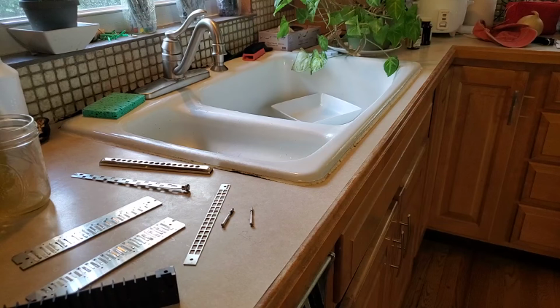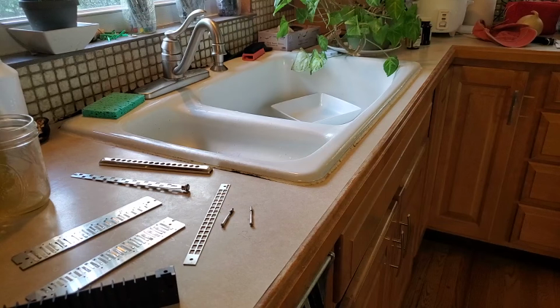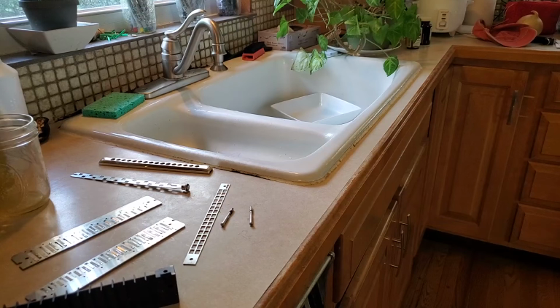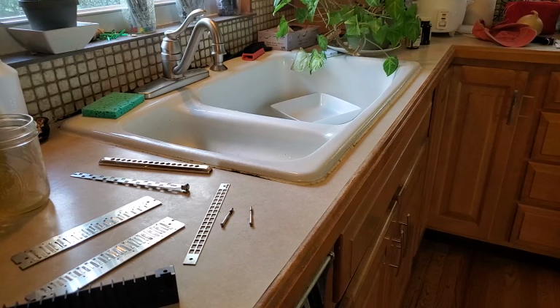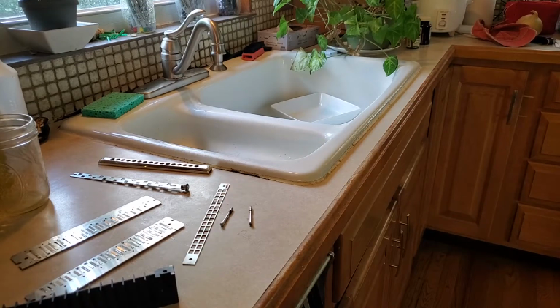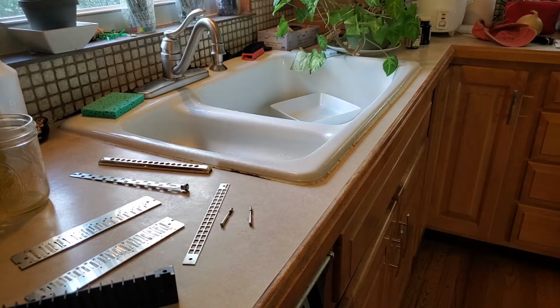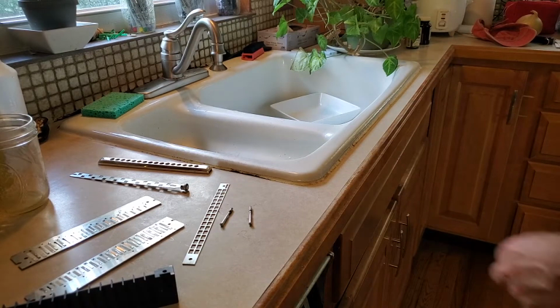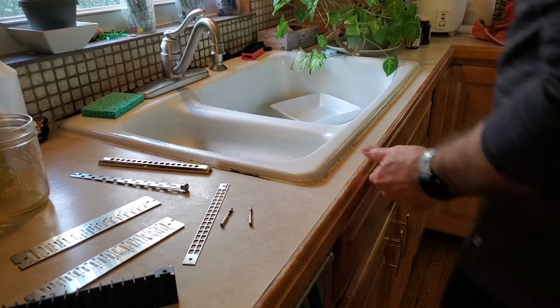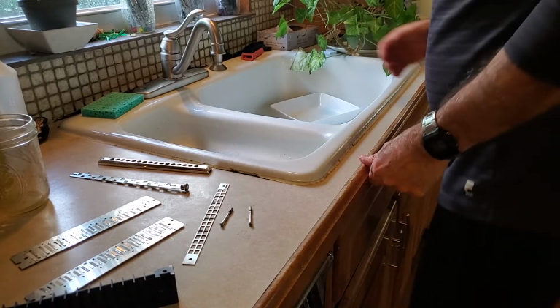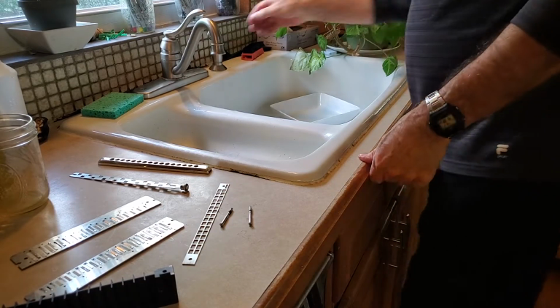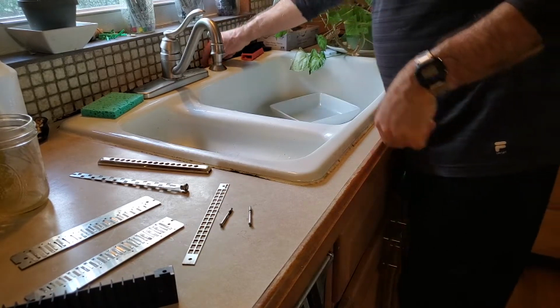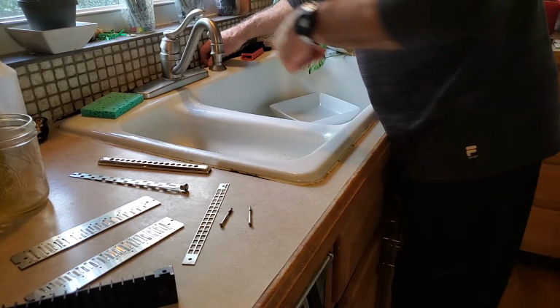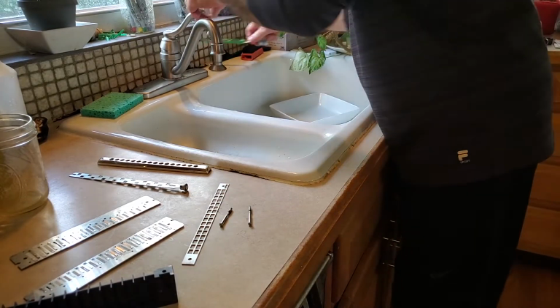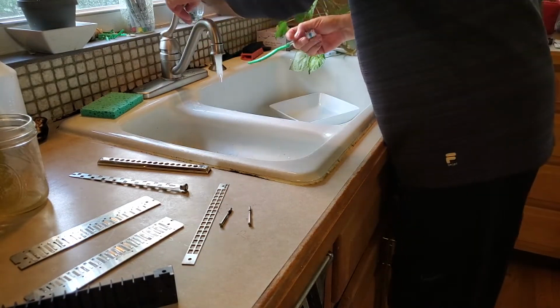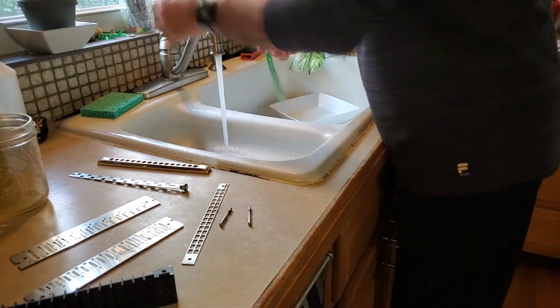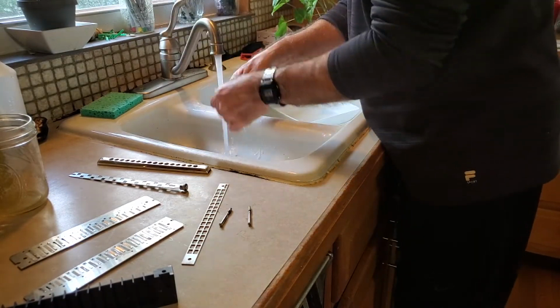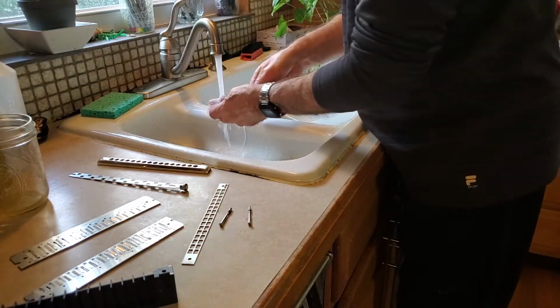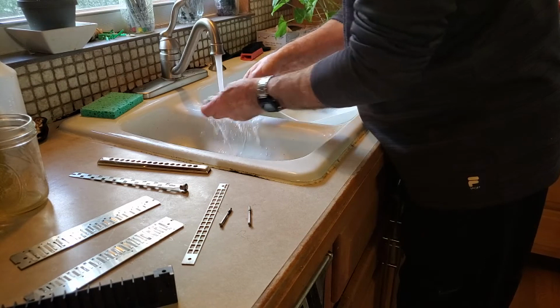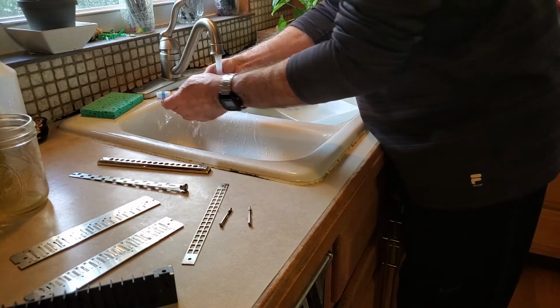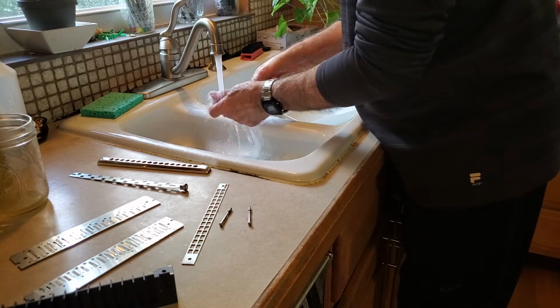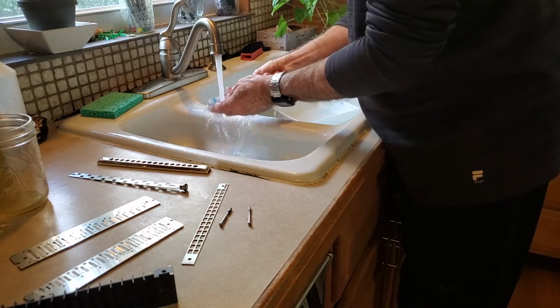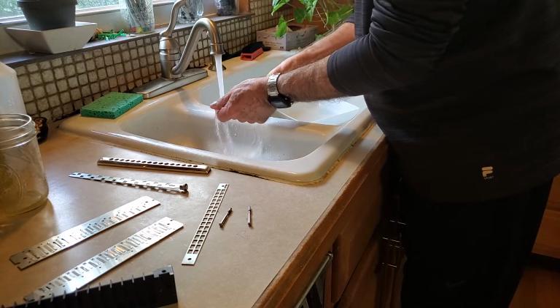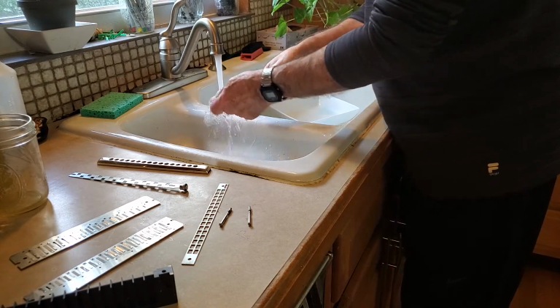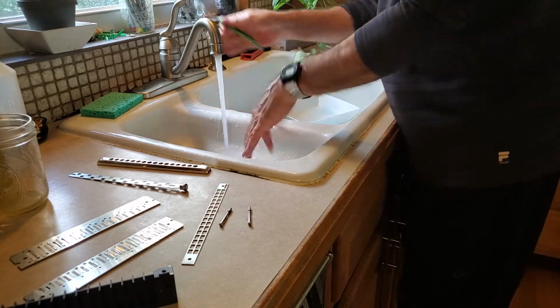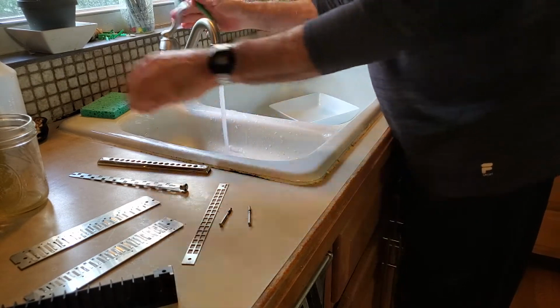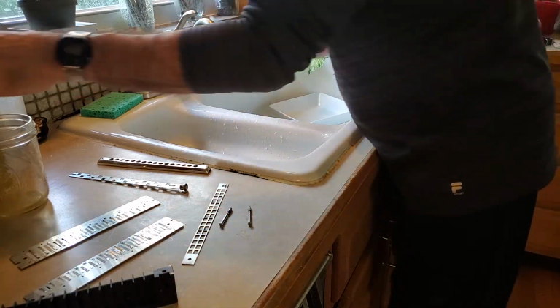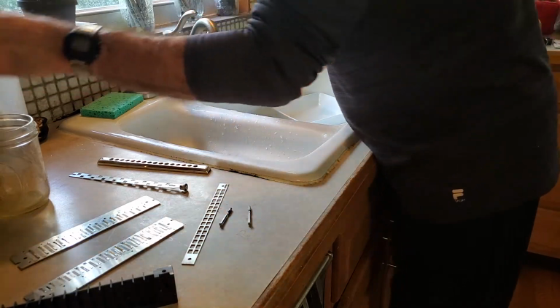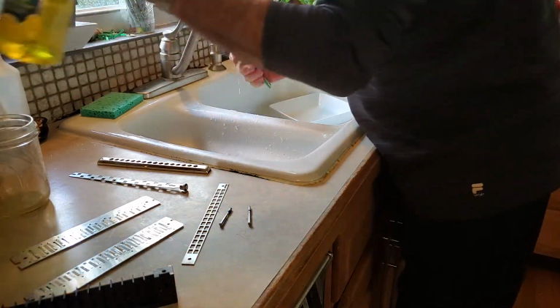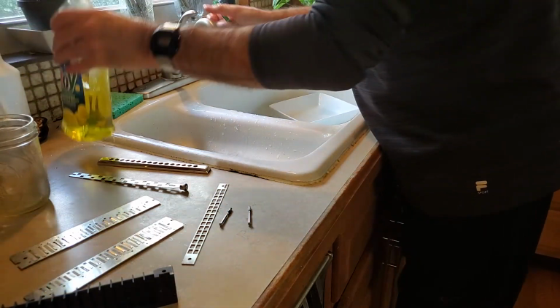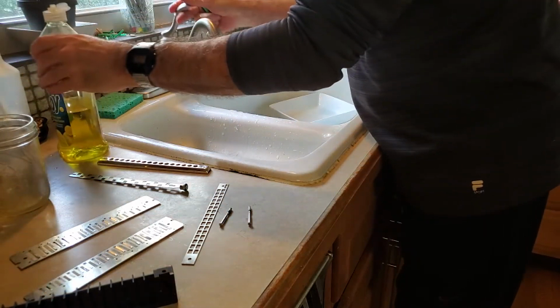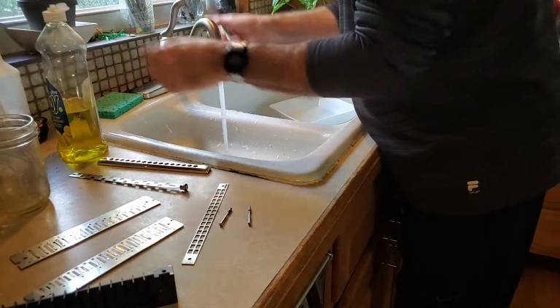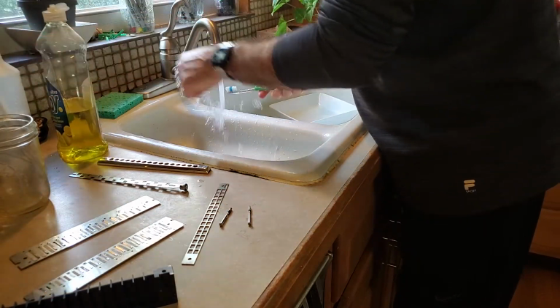This is a continuation of working on Russ Kammerer's Seidel Symphony harmonica. We're now going to clean the parts.